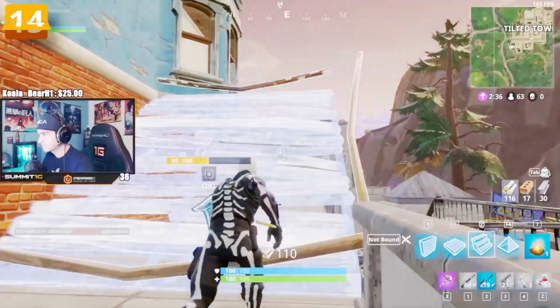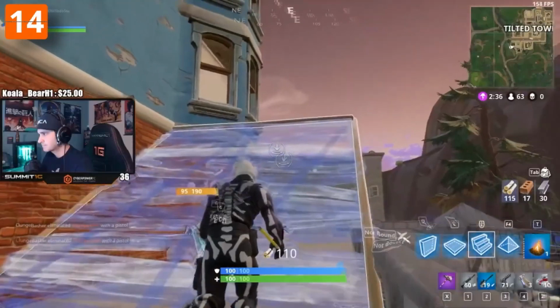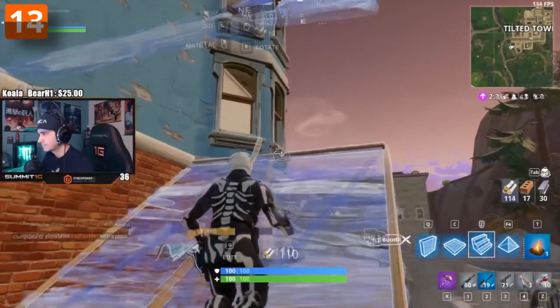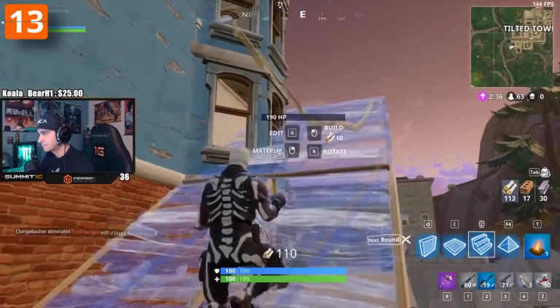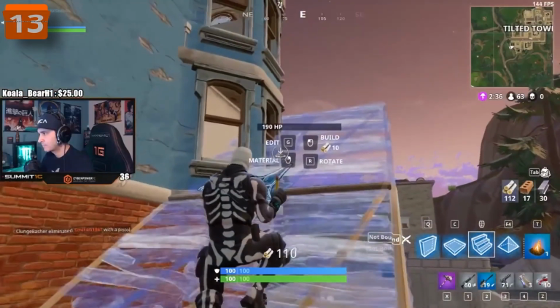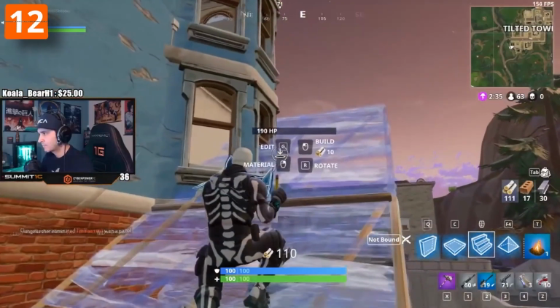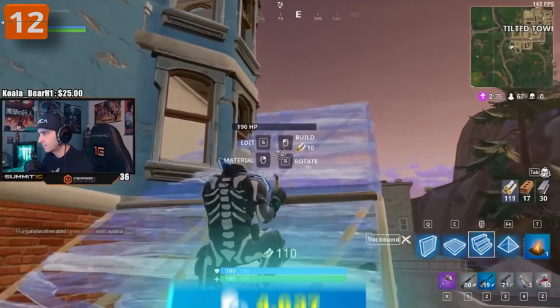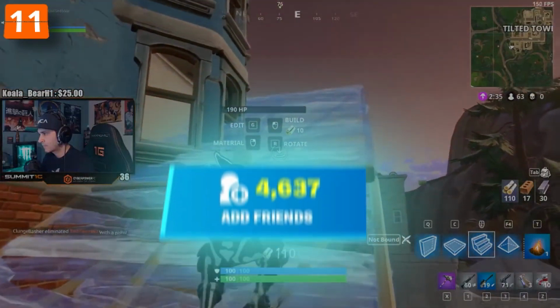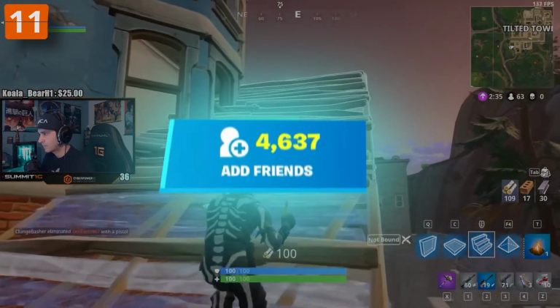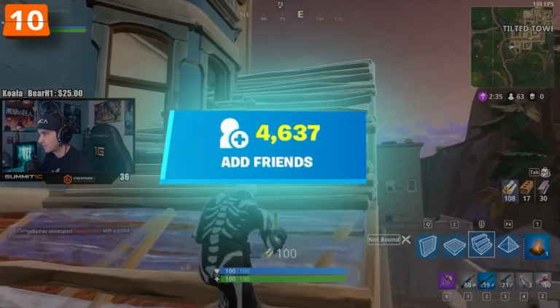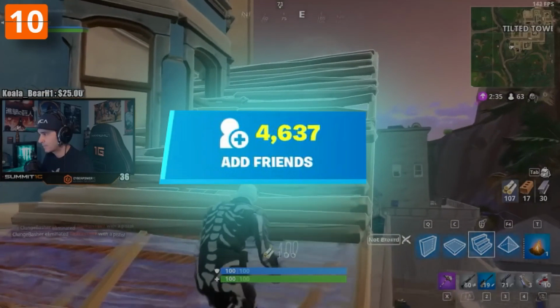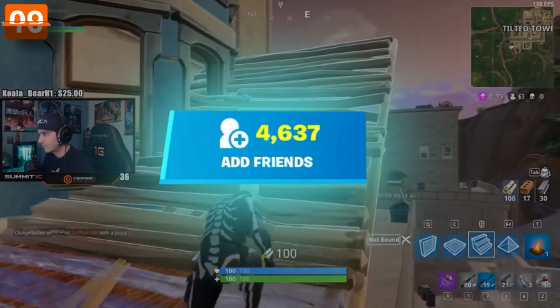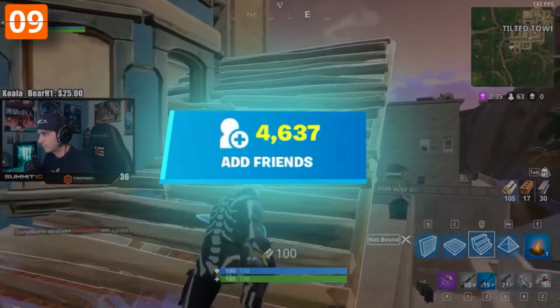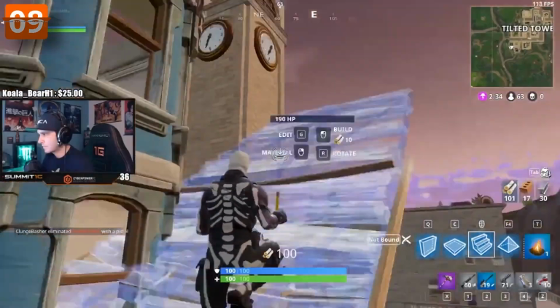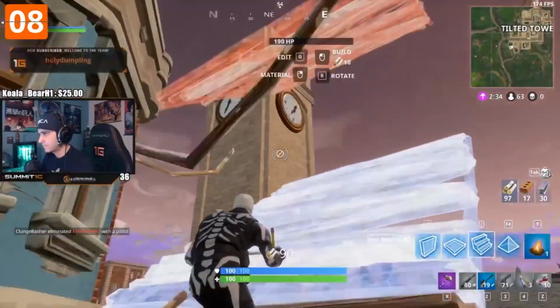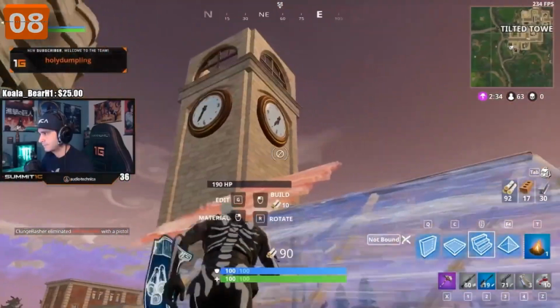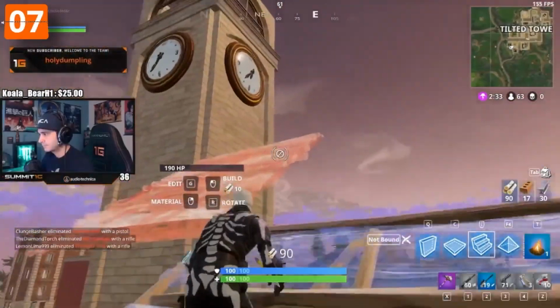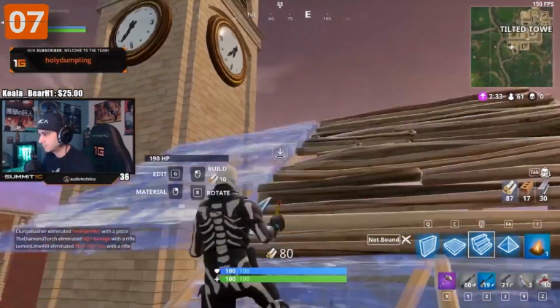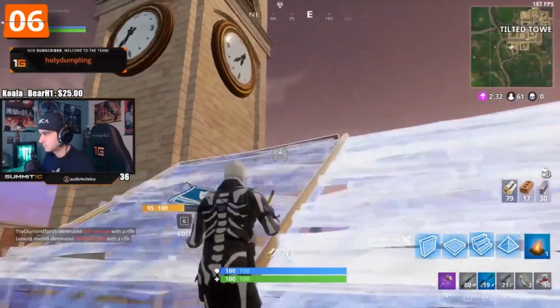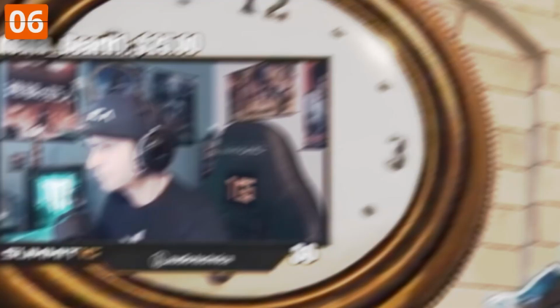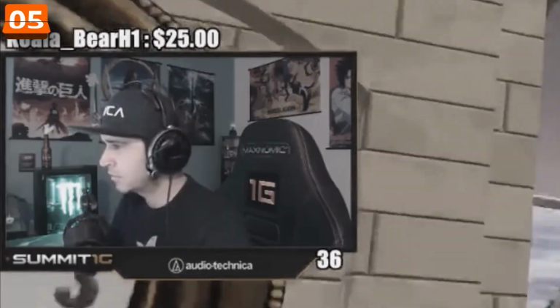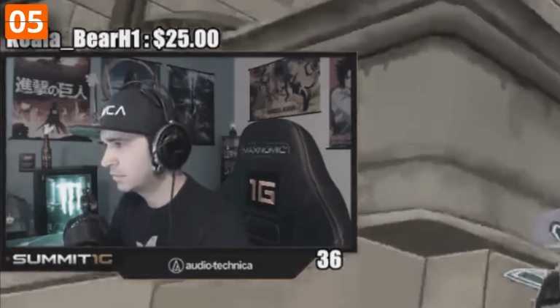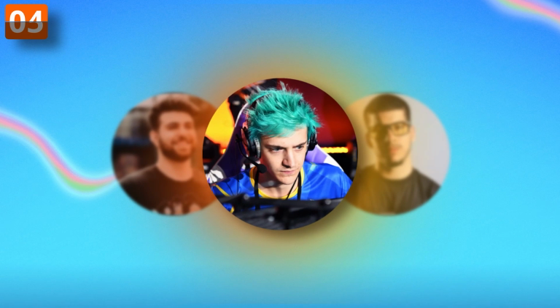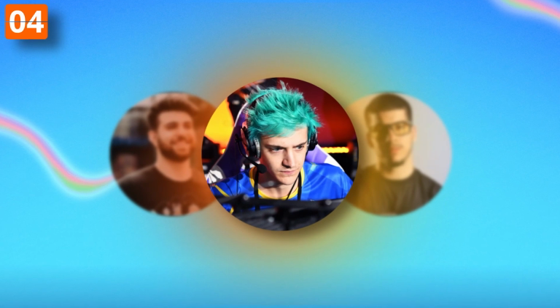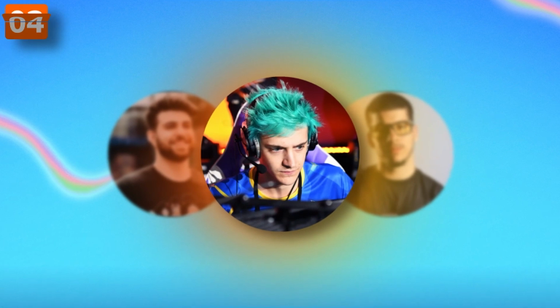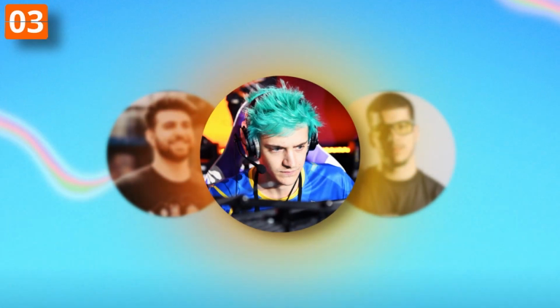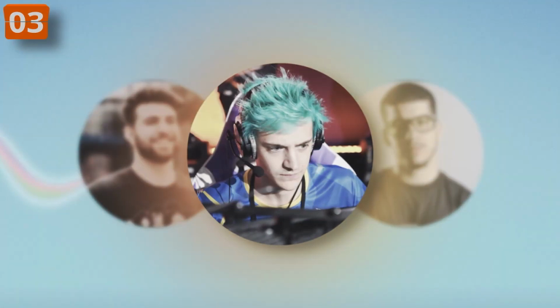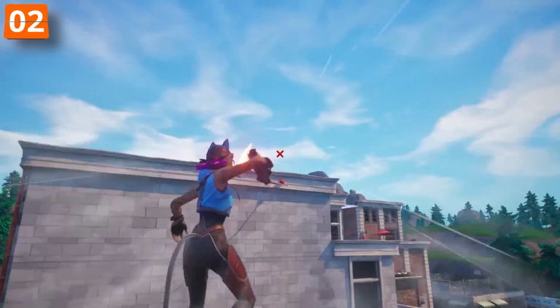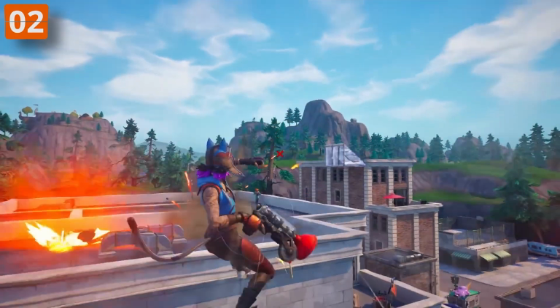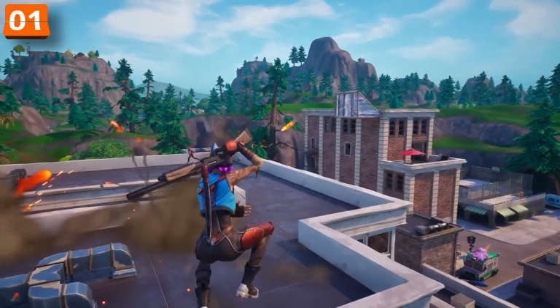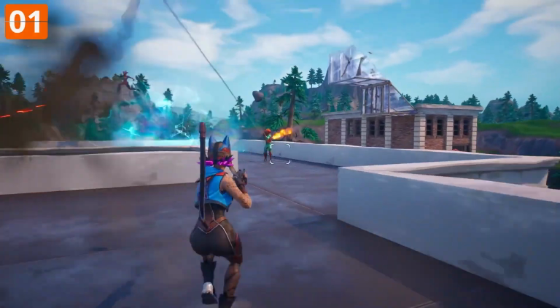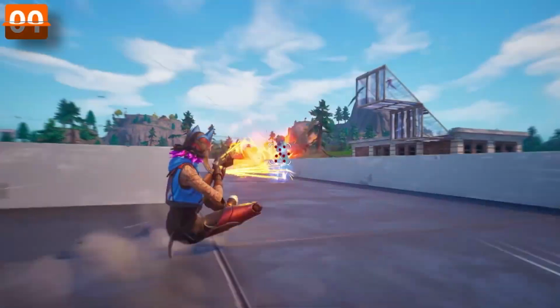One of the weirdest features Fortnite added was when whenever you'd get a friend request, a random woman would tell you in the game: 'Aw, cool. Someone wants to be friends.' If you were a big streamer, it would be a nightmare. Luckily, it only lasted for a few days.